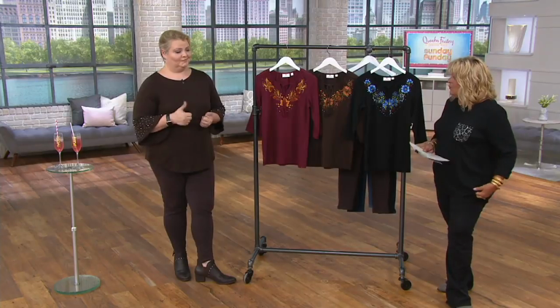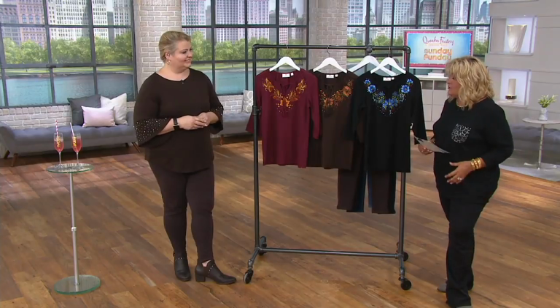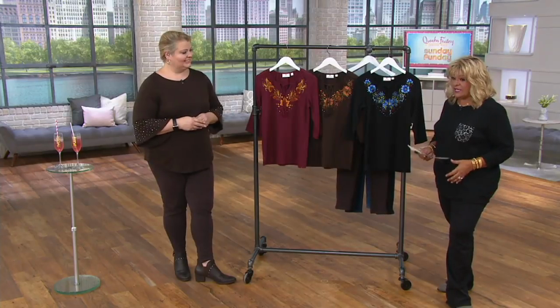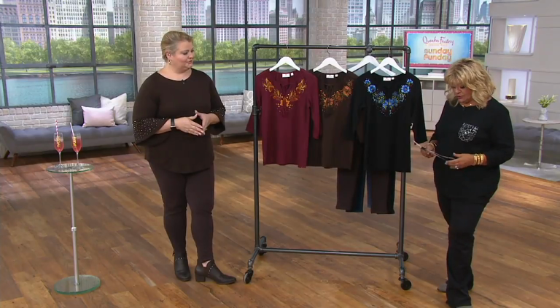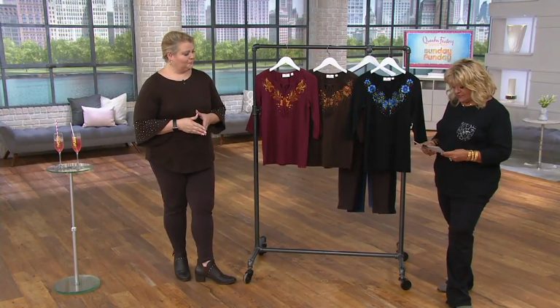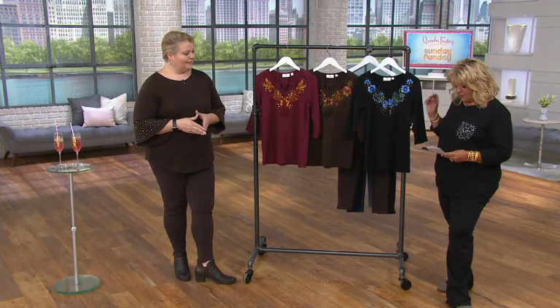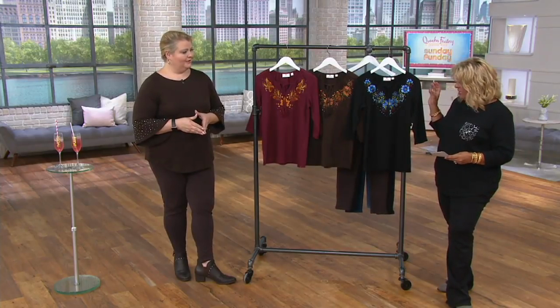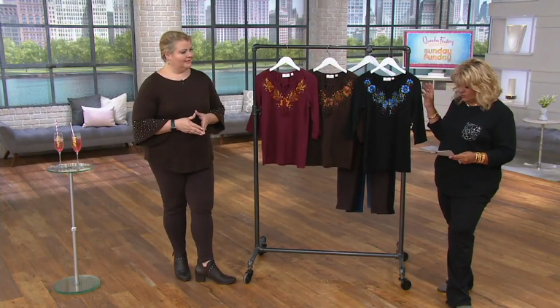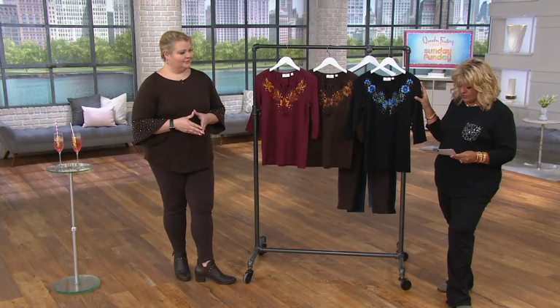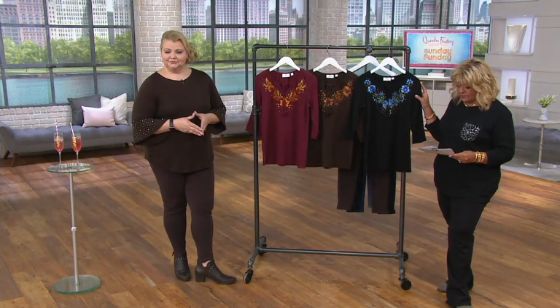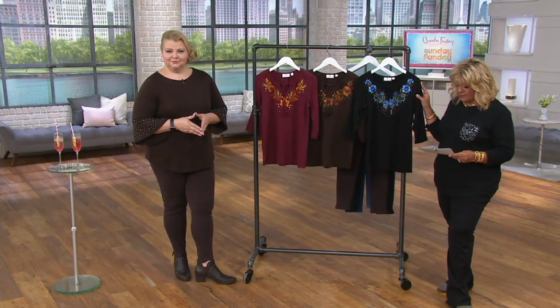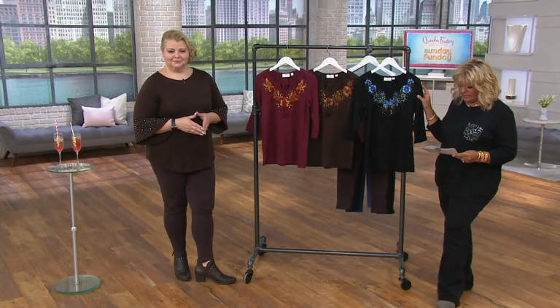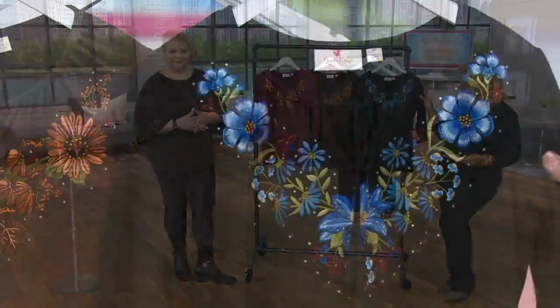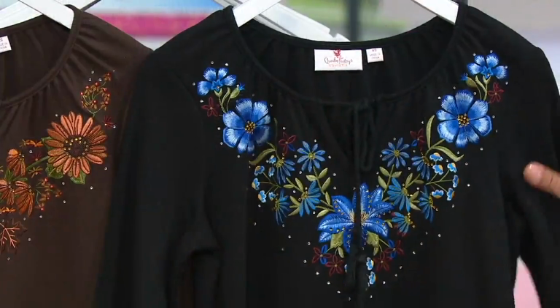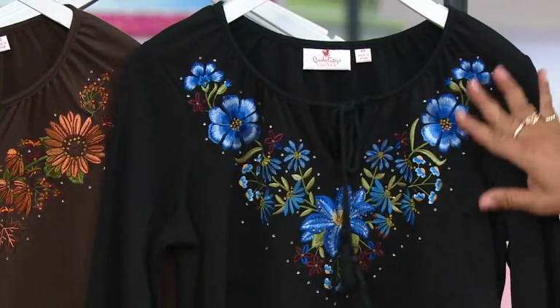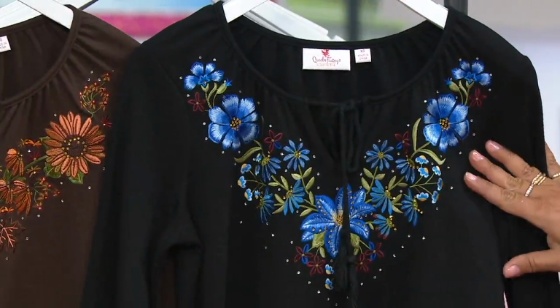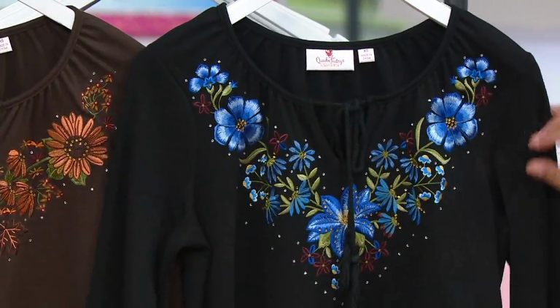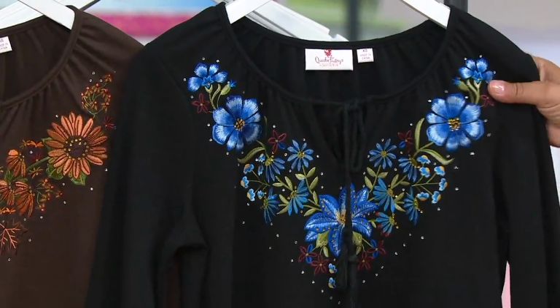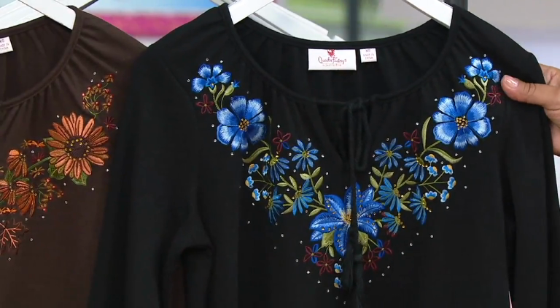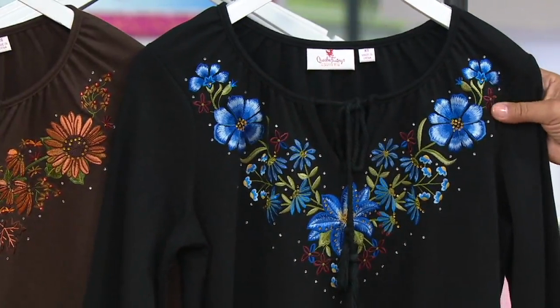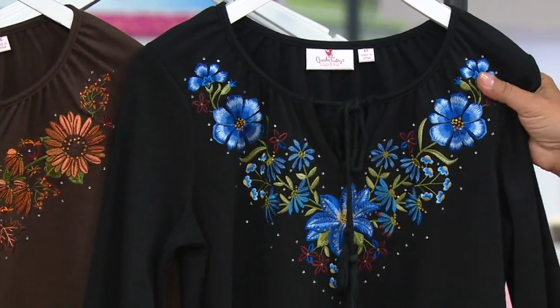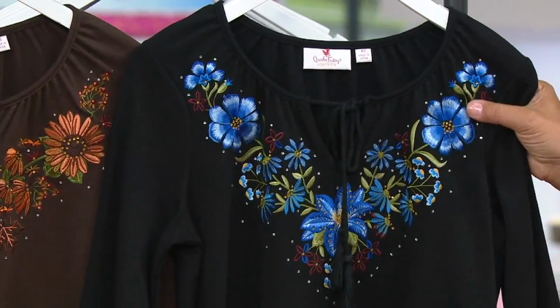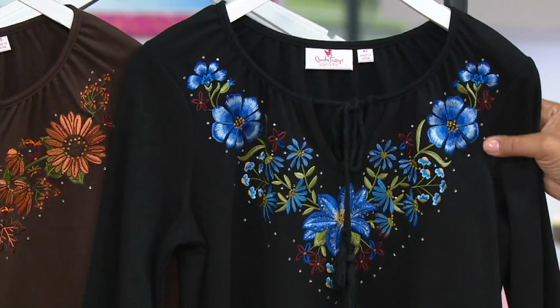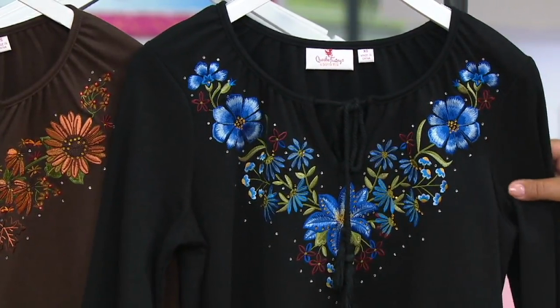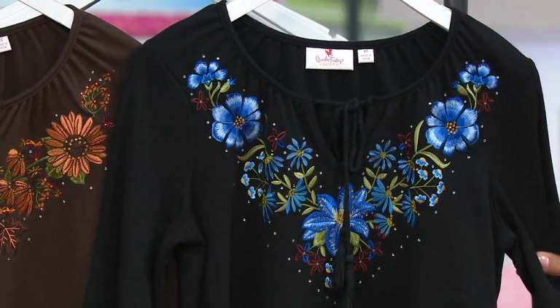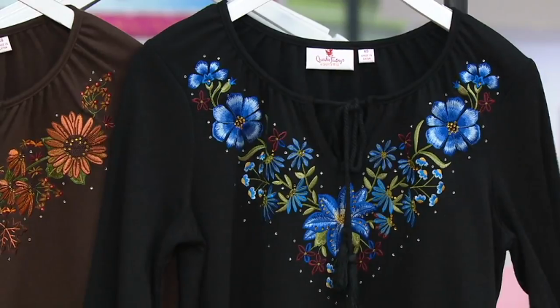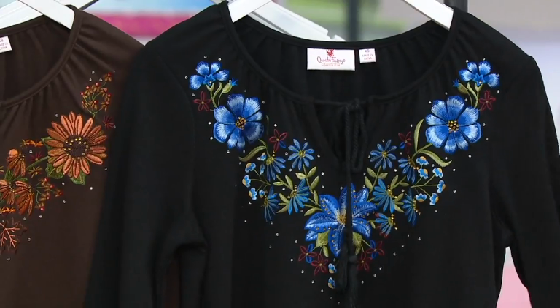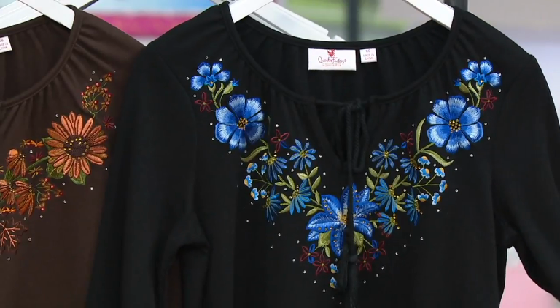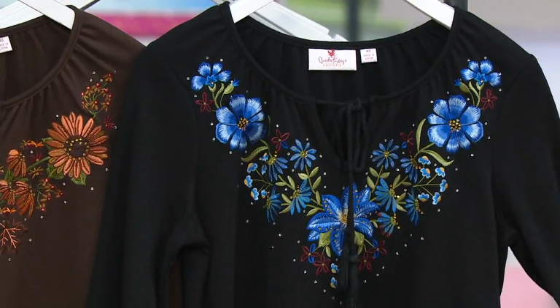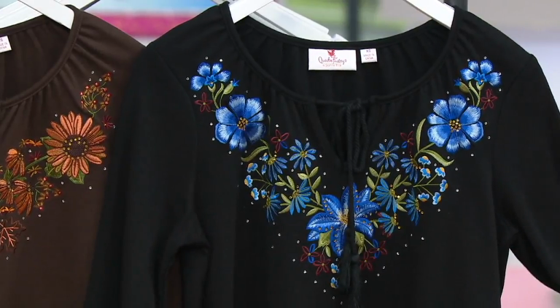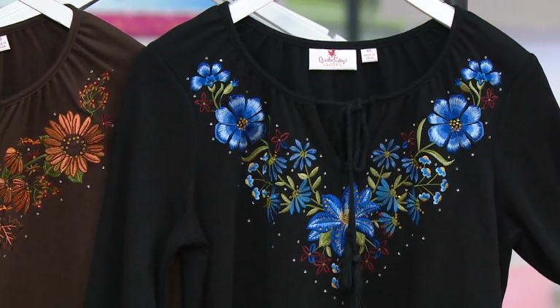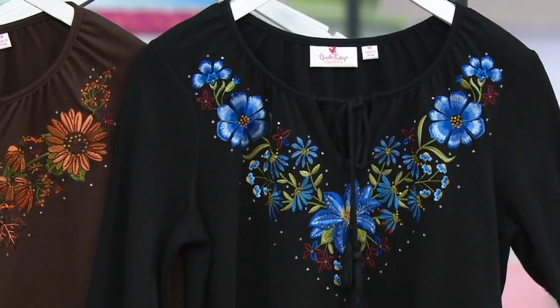We have three color choices available. We'll start with the black floral, which has beautiful blues, majestic purples, wines, olives, and yellows. That's the black floral.